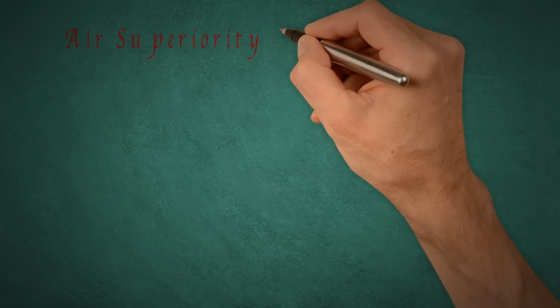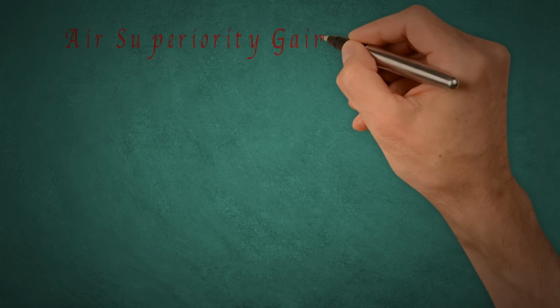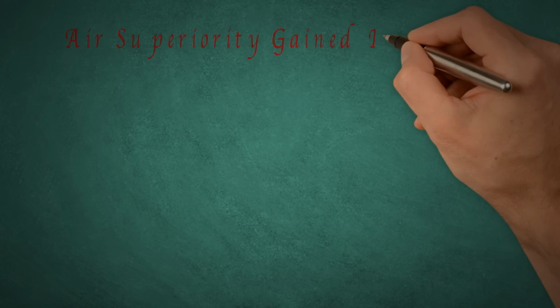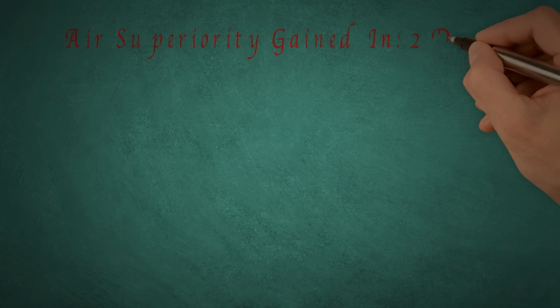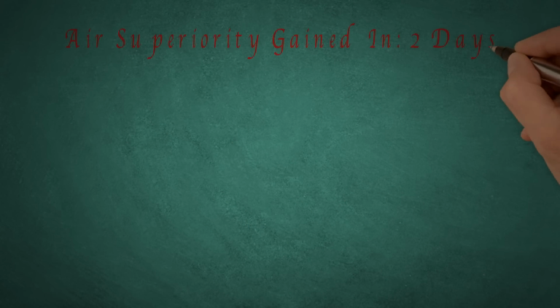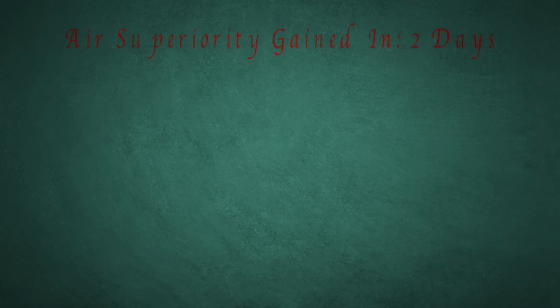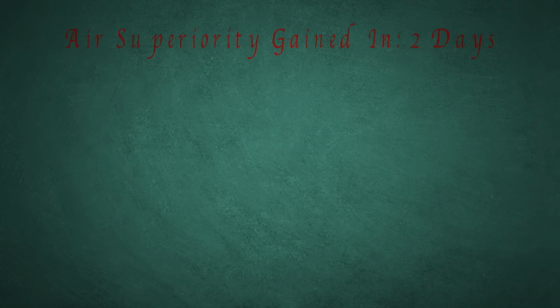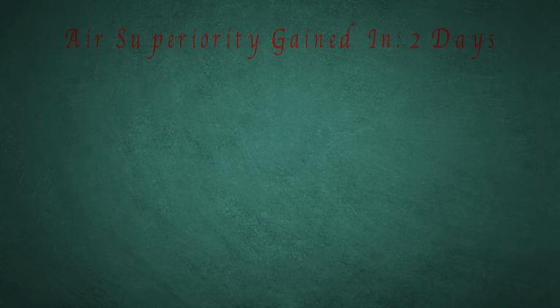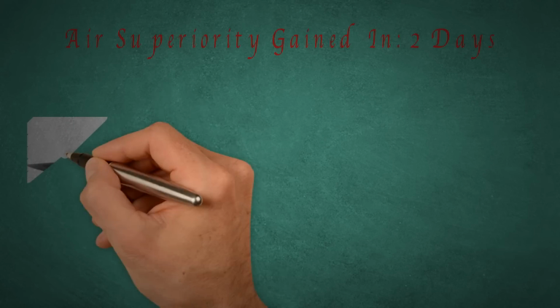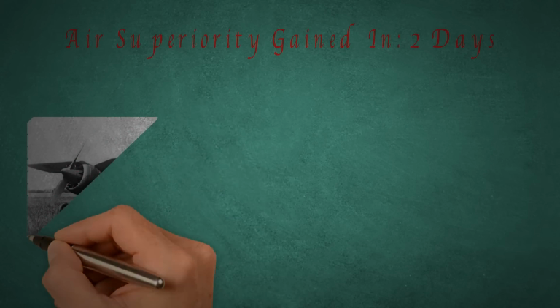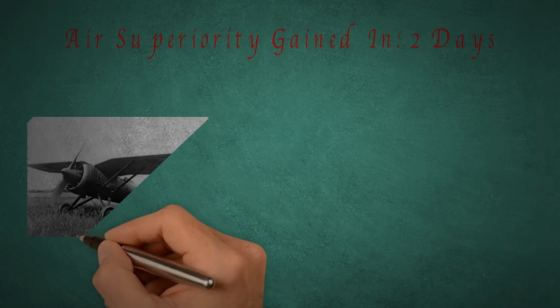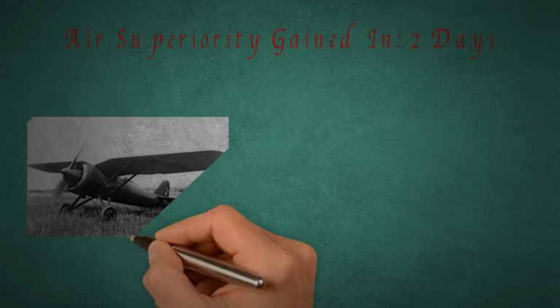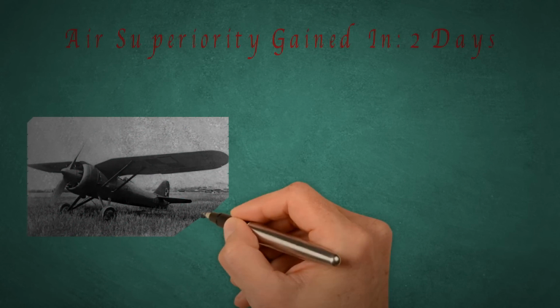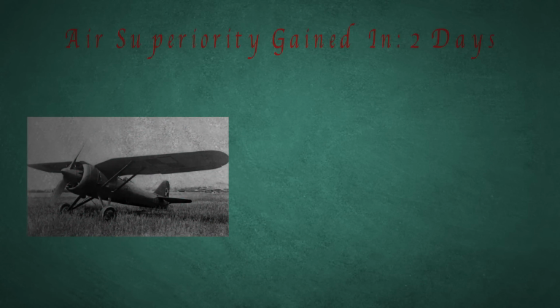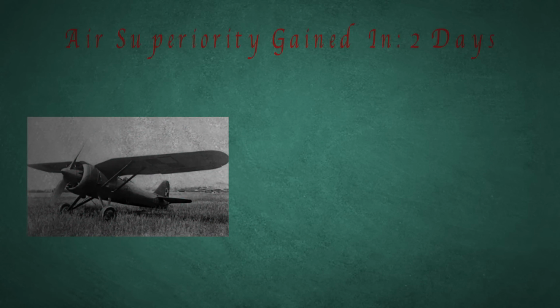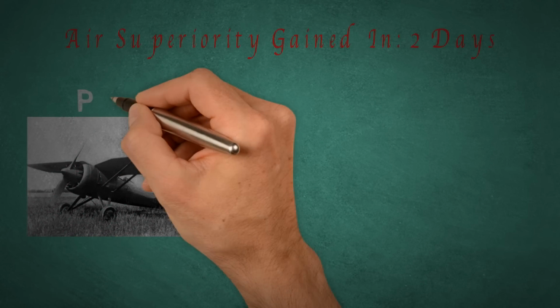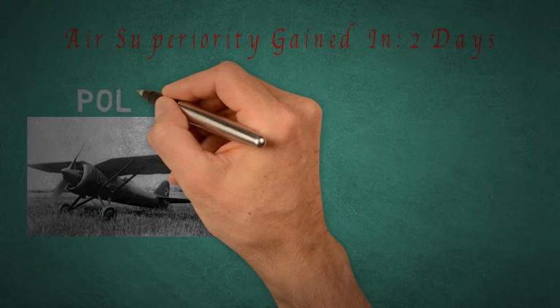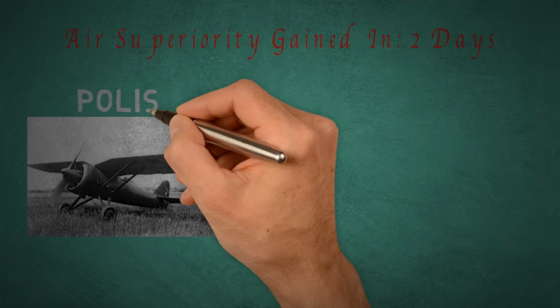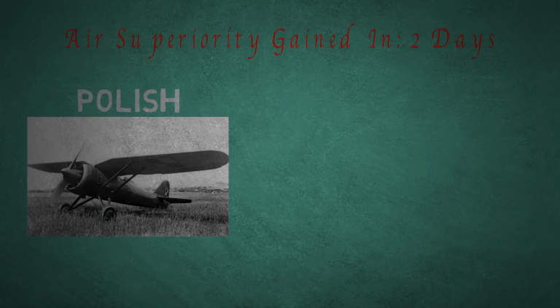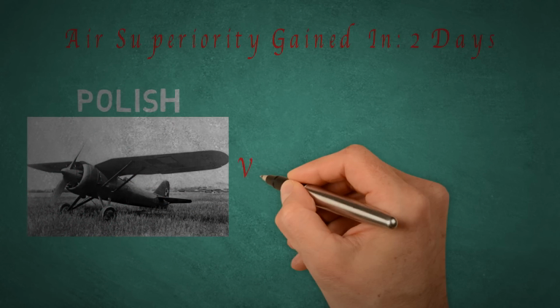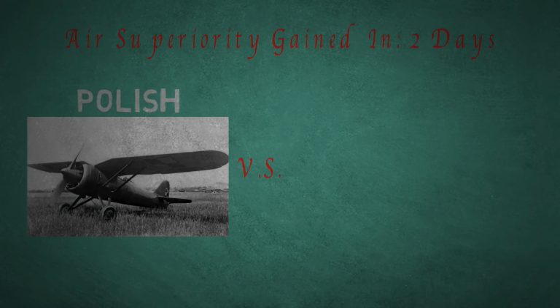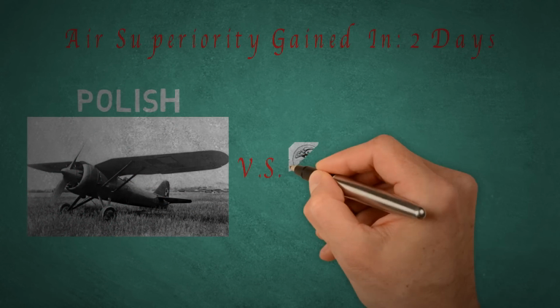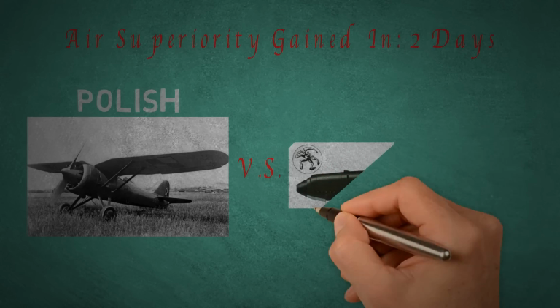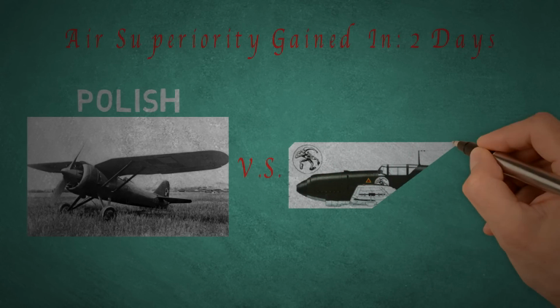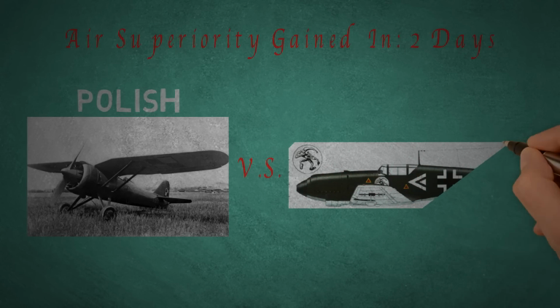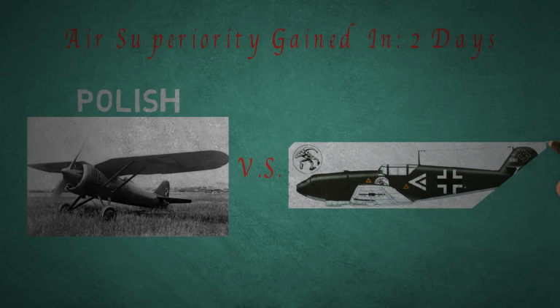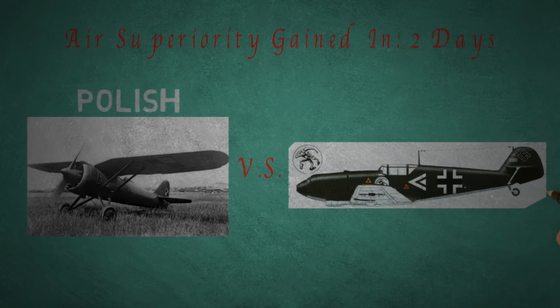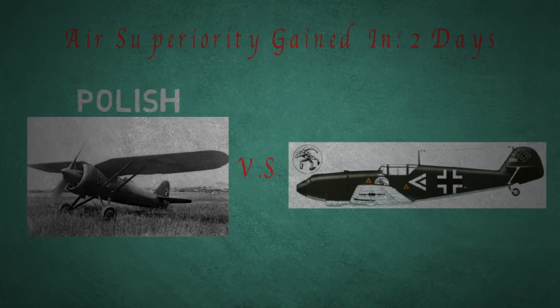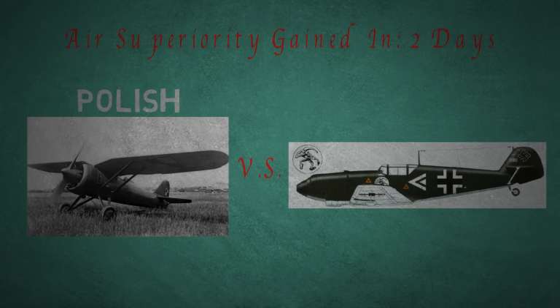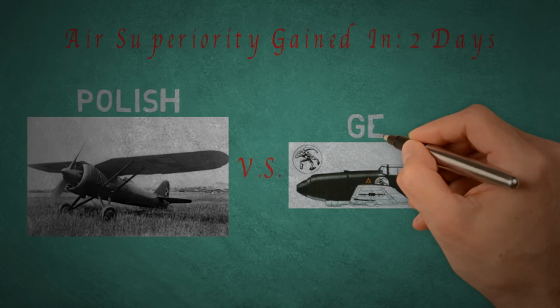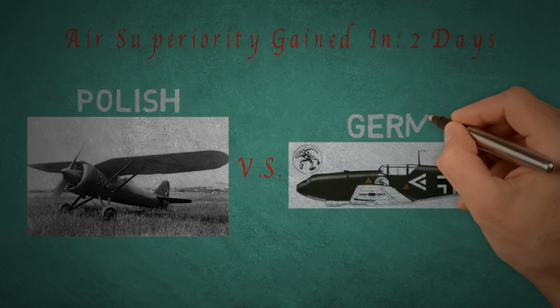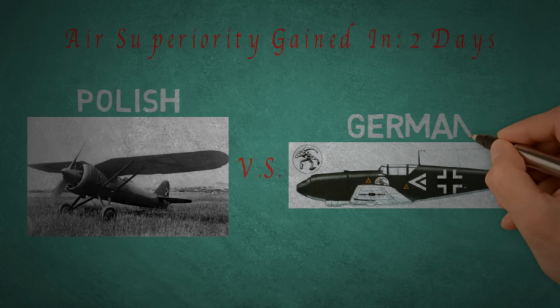Aerial supremacy was gained by the Luftwaffe within just two days against a largely inferior Polish air force. The Poles had an air force with many biplanes from the First World War along with outdated monoplanes, and against the Bf 109, it was not much of a fight.